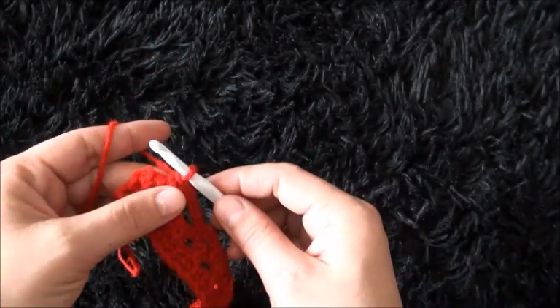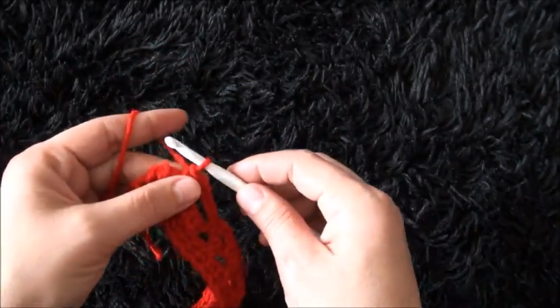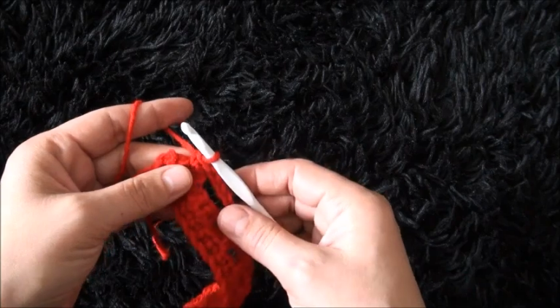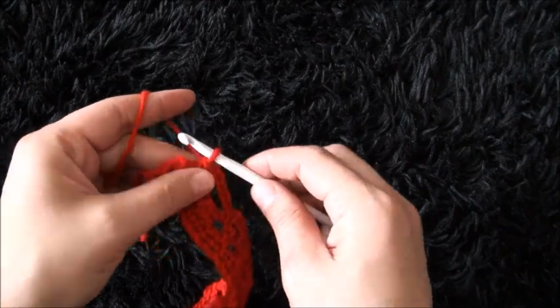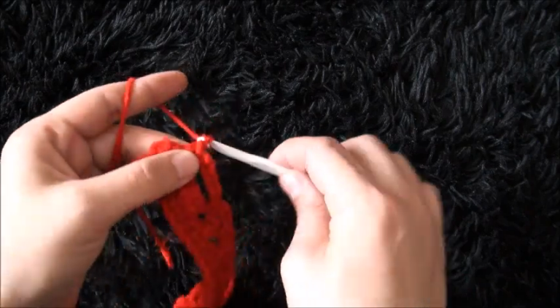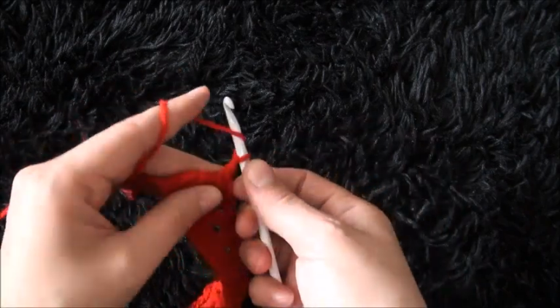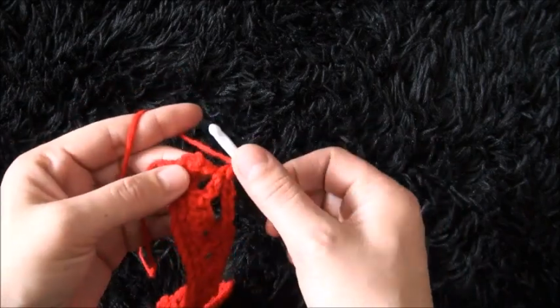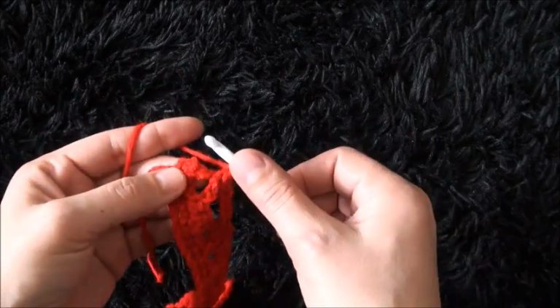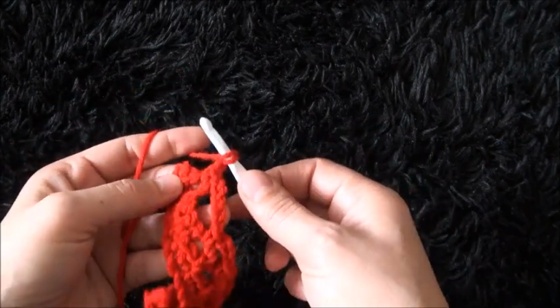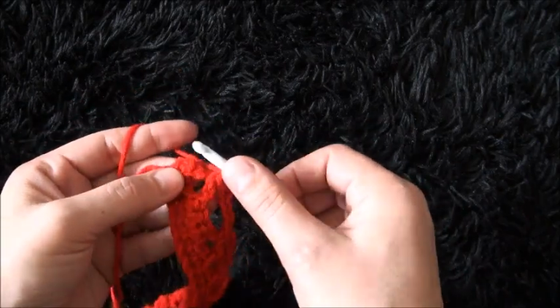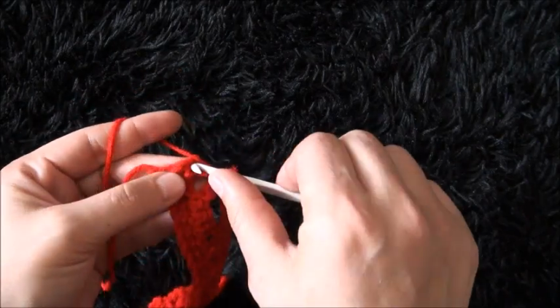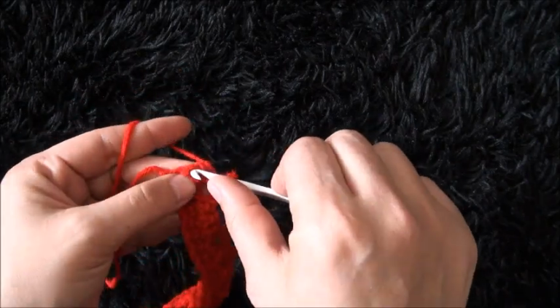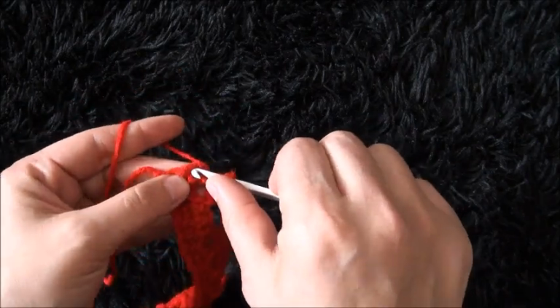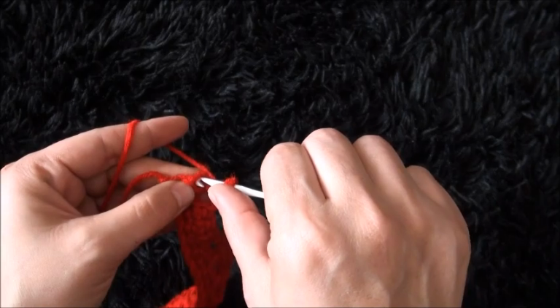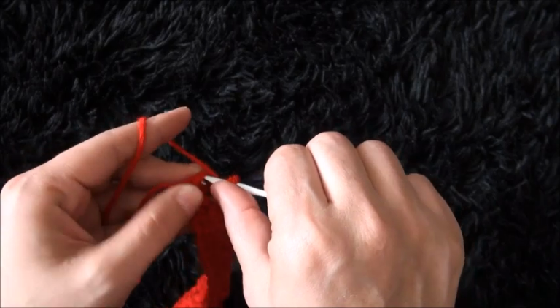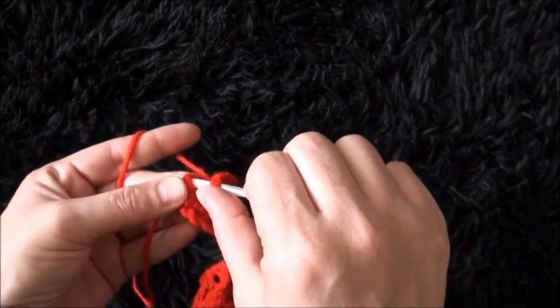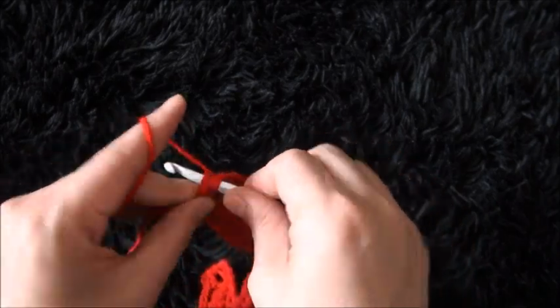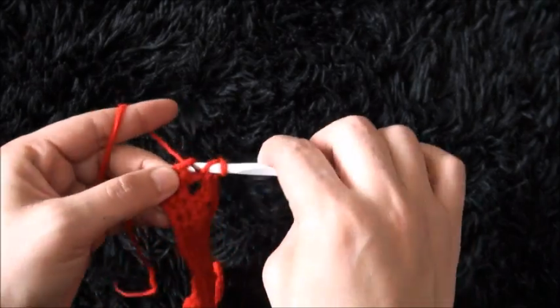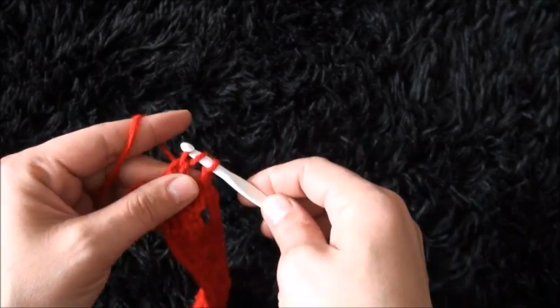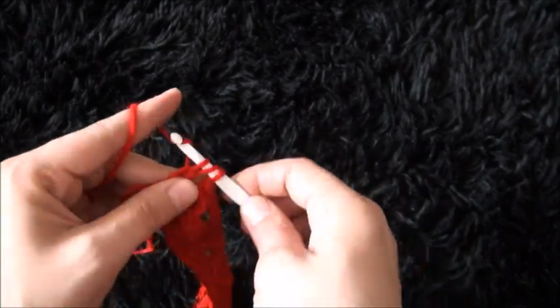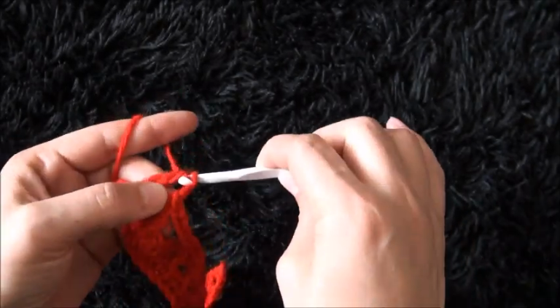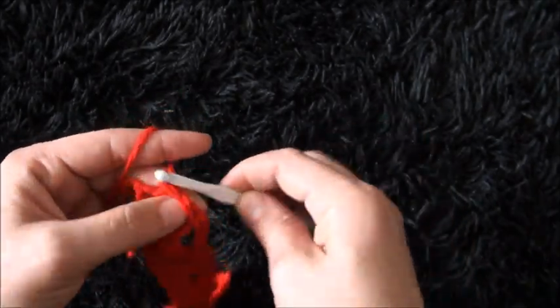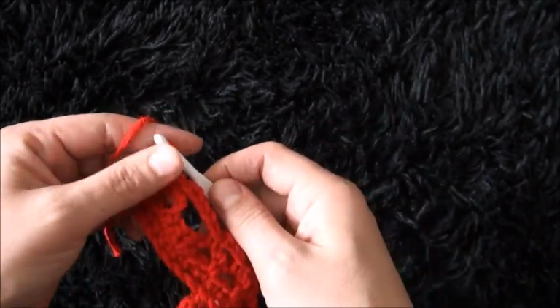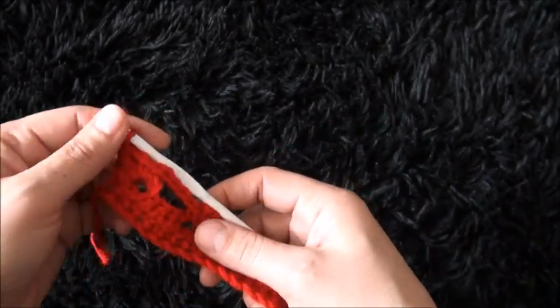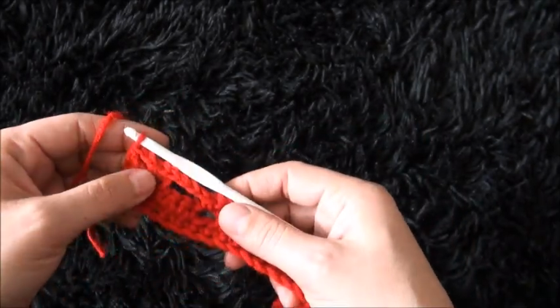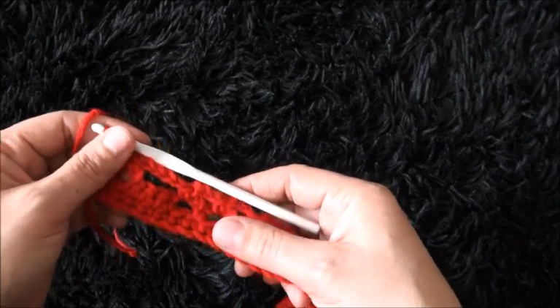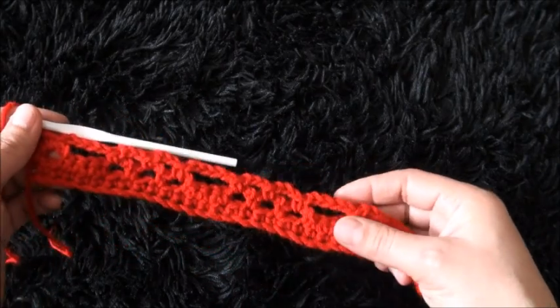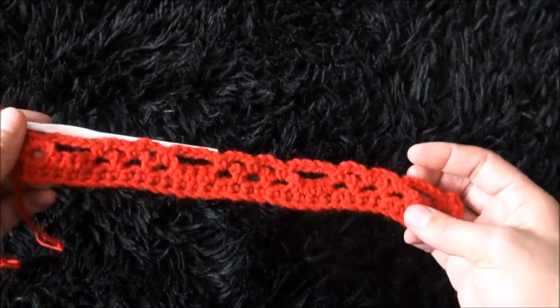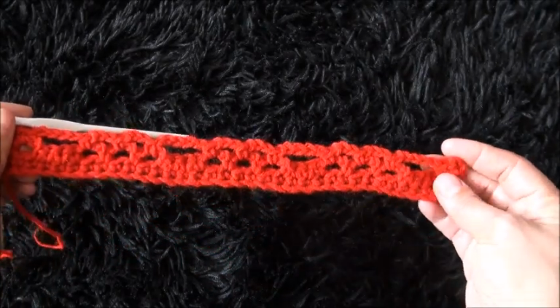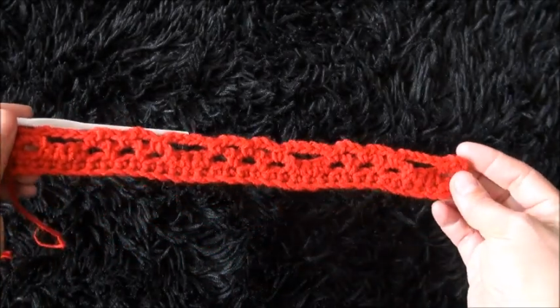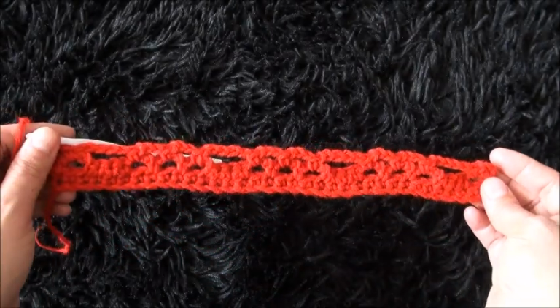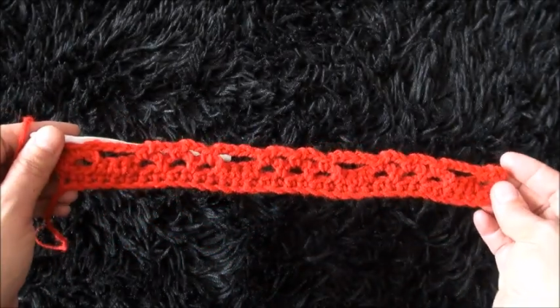To finish row 3 I'll chain 1, then right there through this last single crochet chain I'll make 1 half double crochet. This completes row 3.